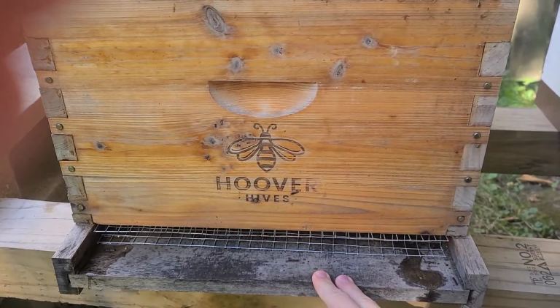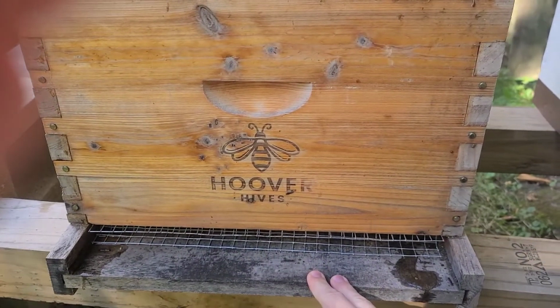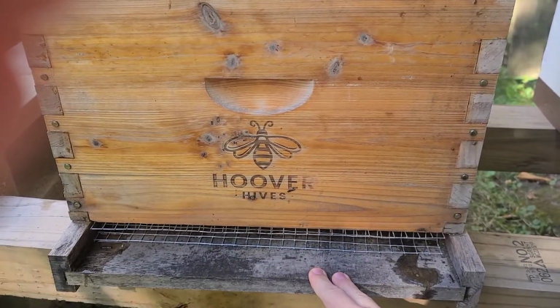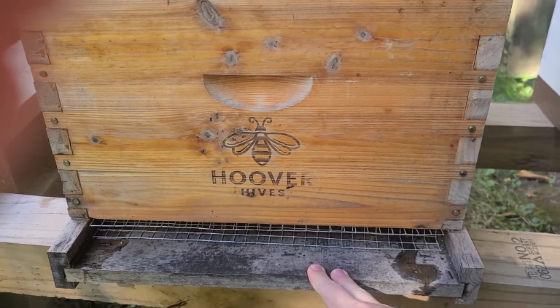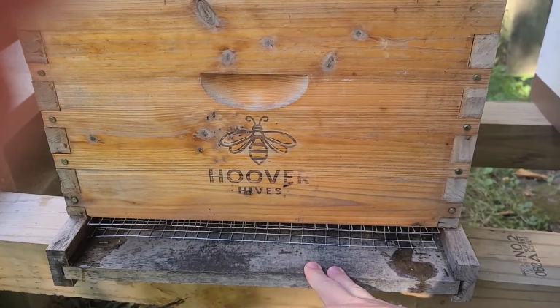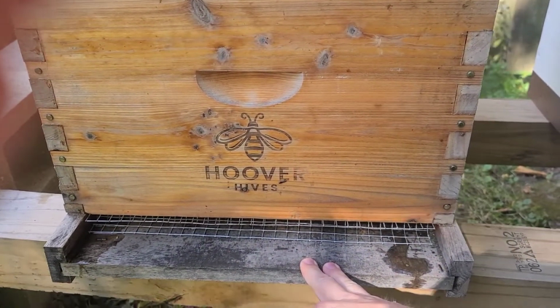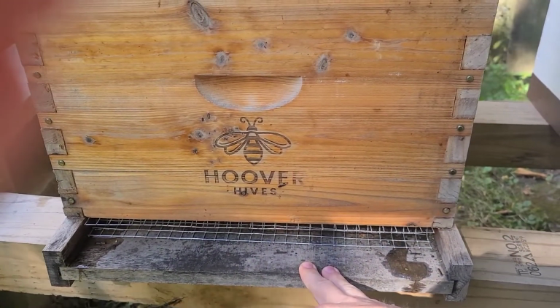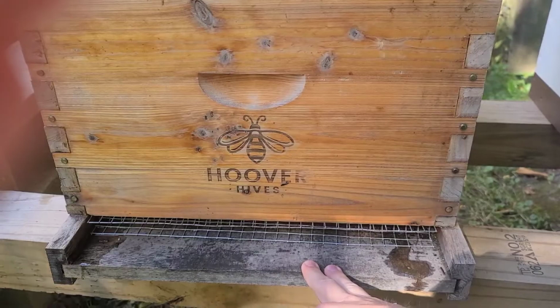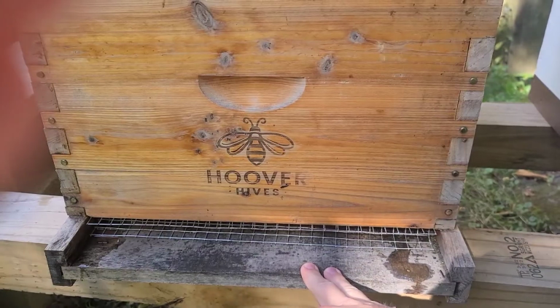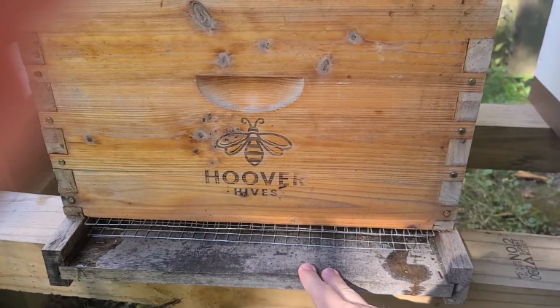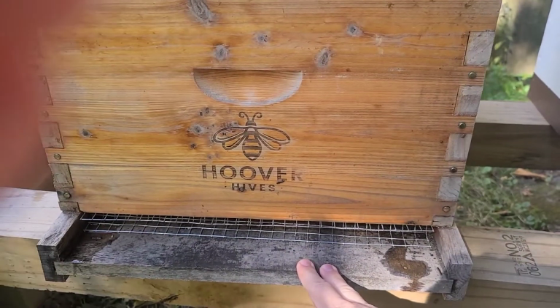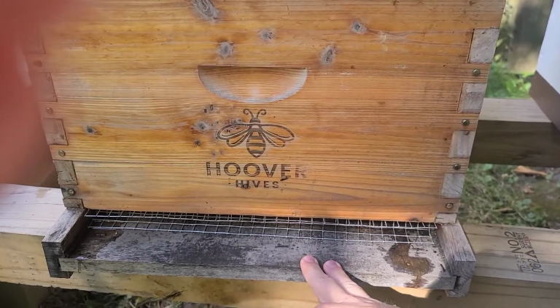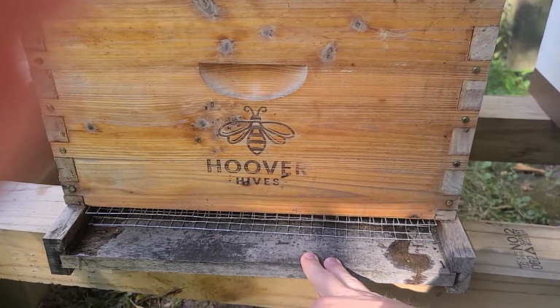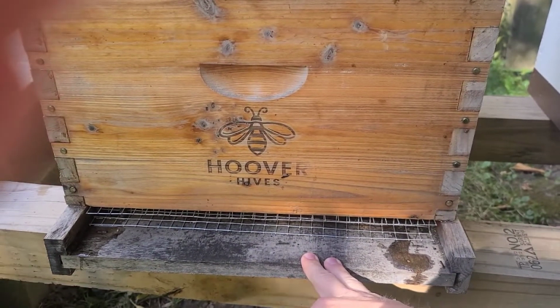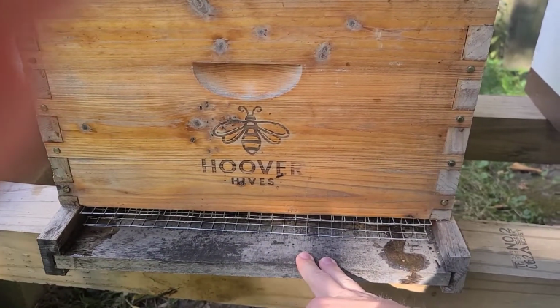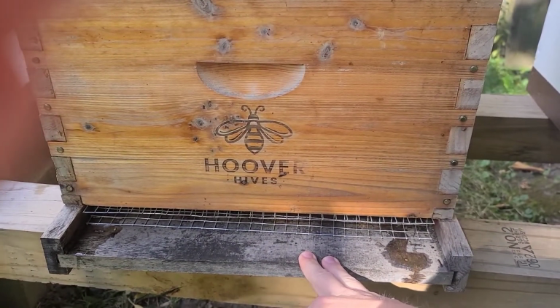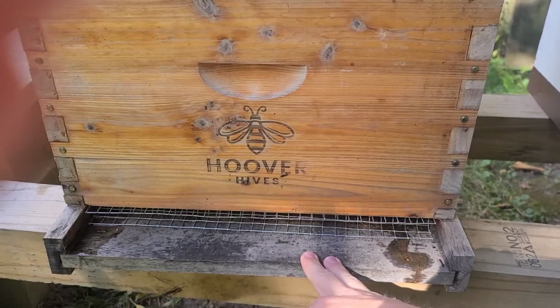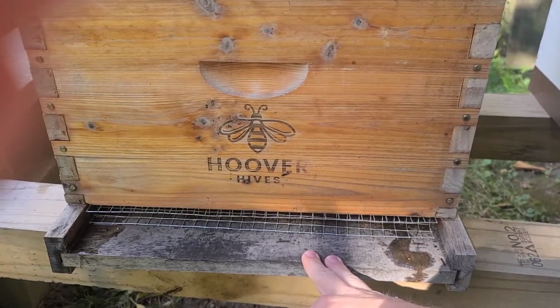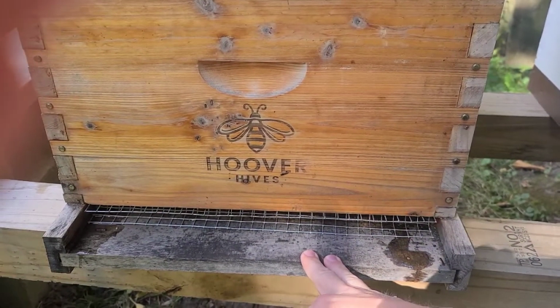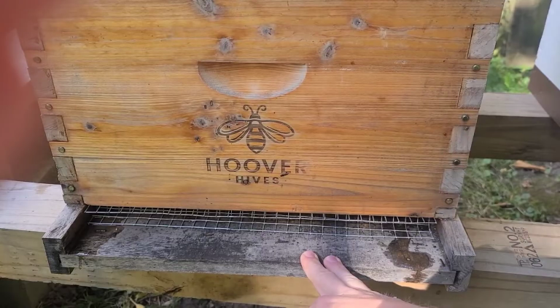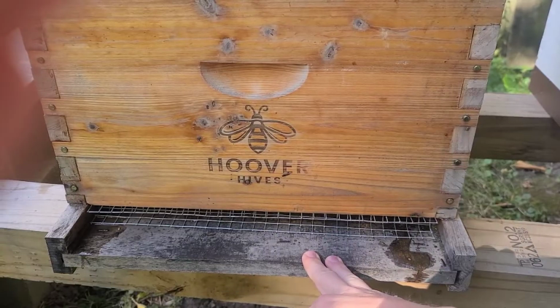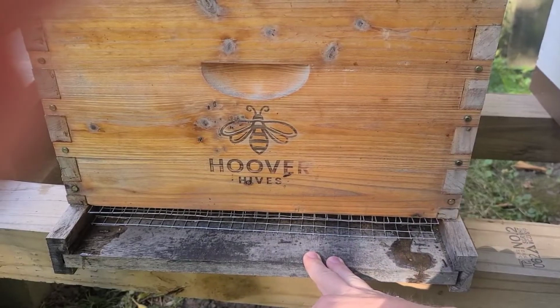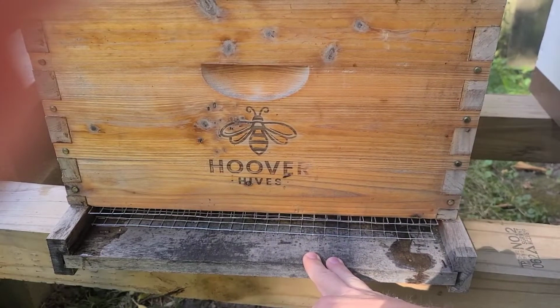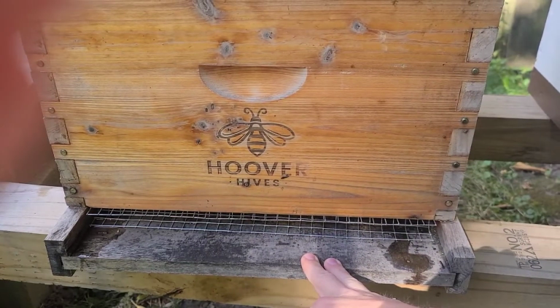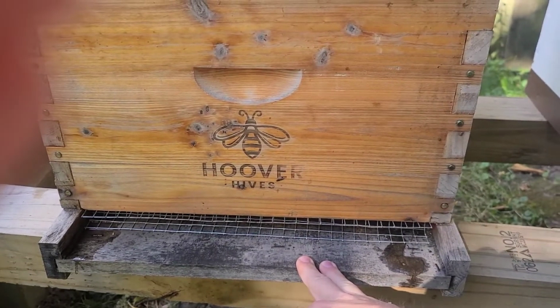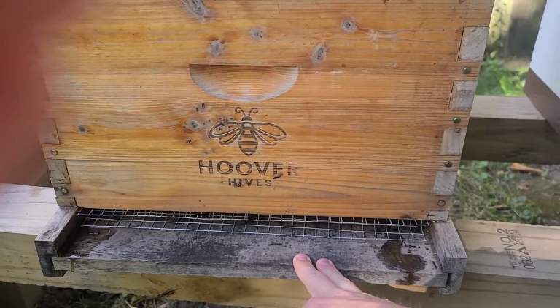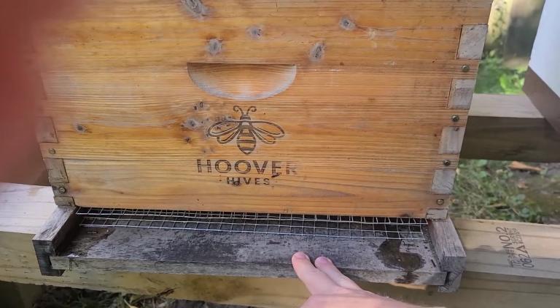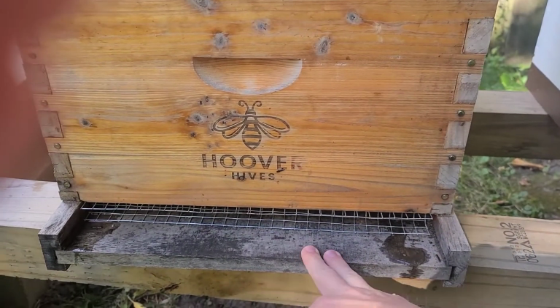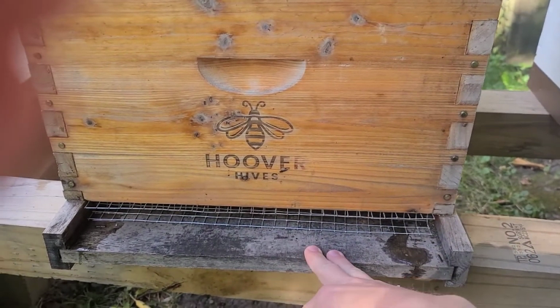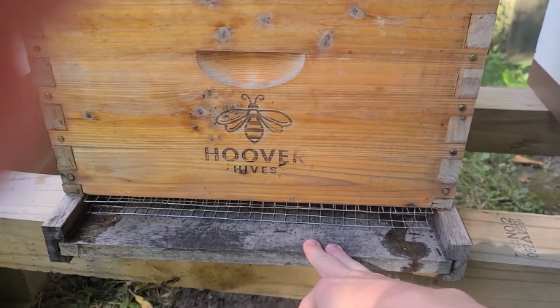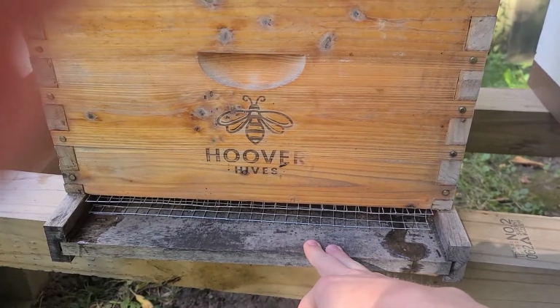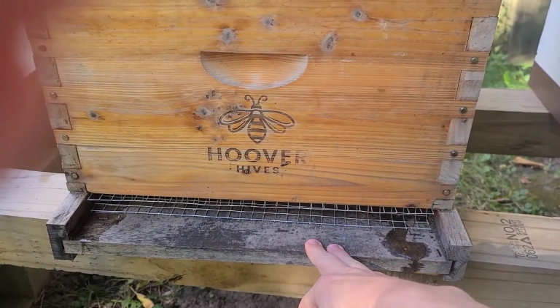That's why we don't use quilt boxes. Can they work? Sure. But they're also way more expensive, they require more management, they're less efficient, and they're not what's best for the bees. So why would we use them?